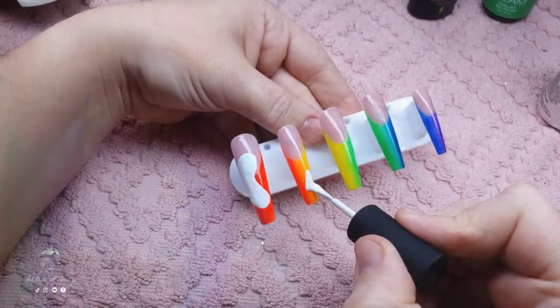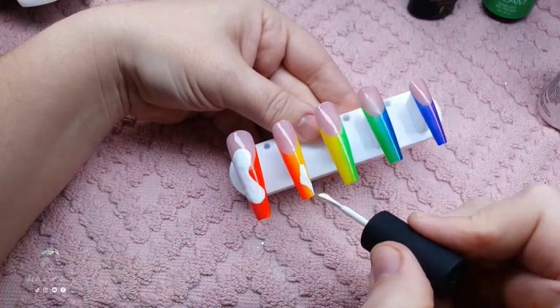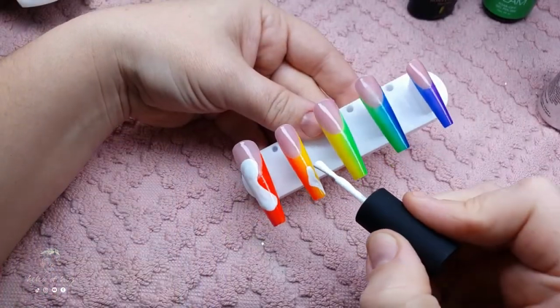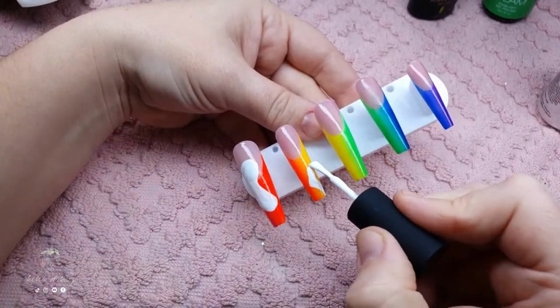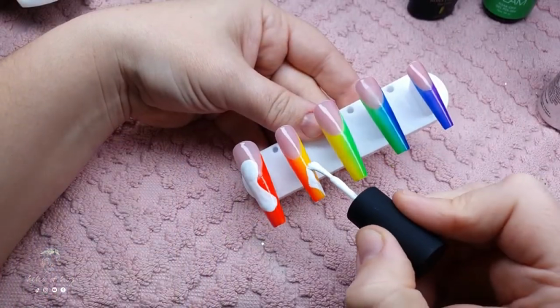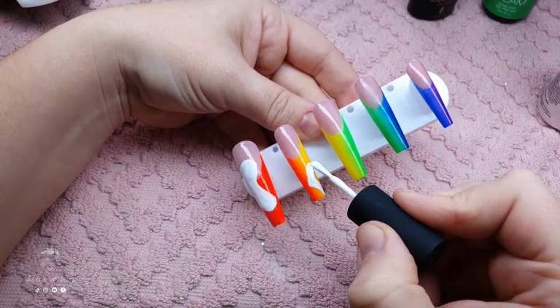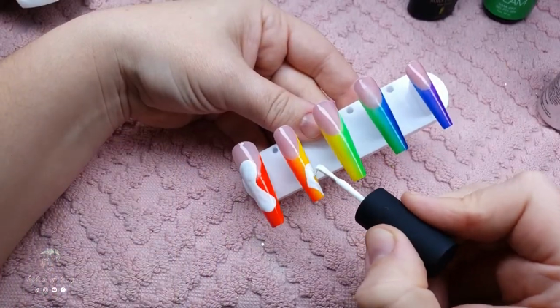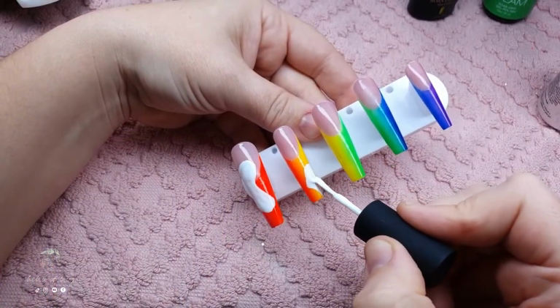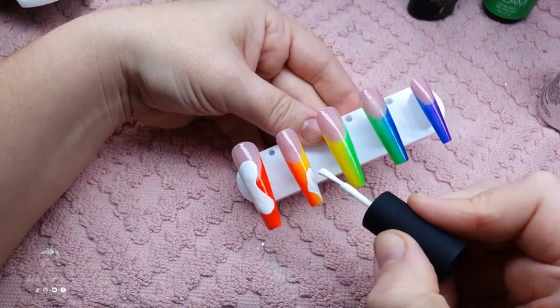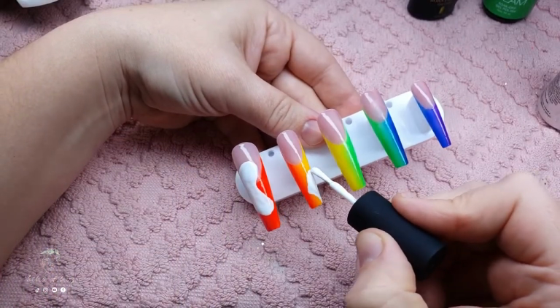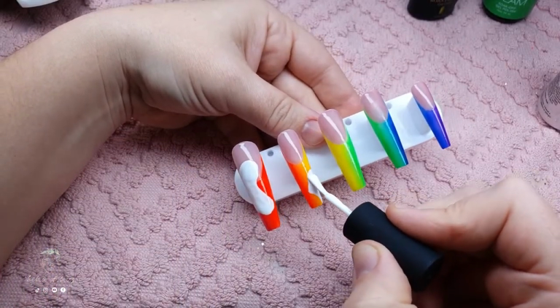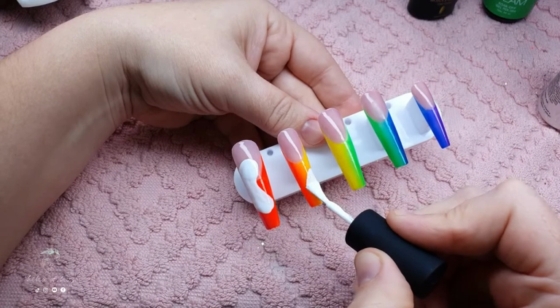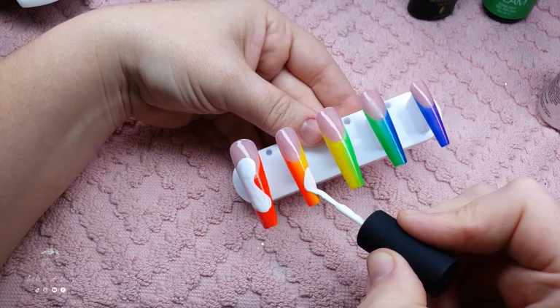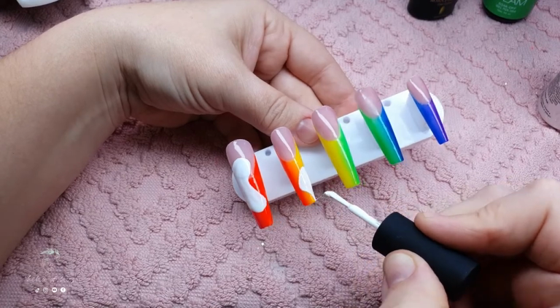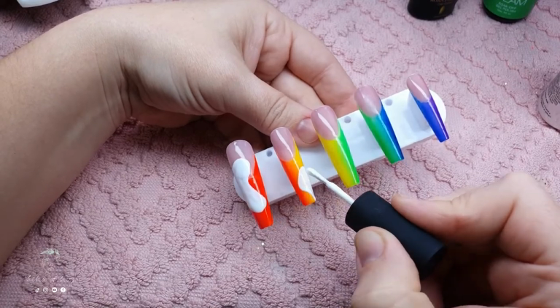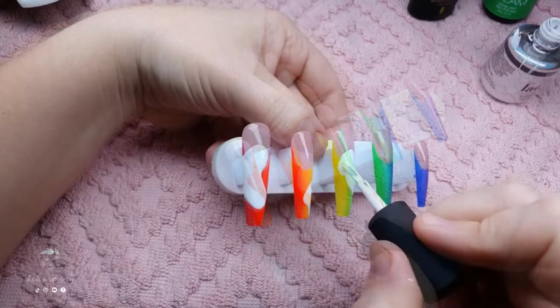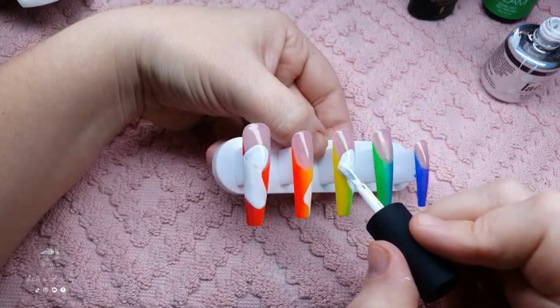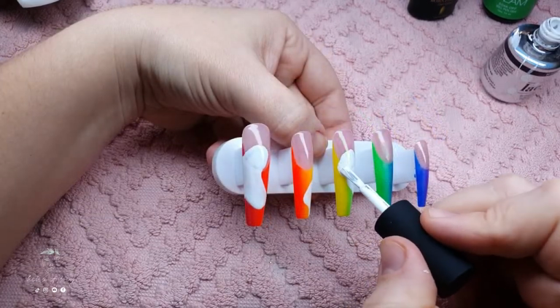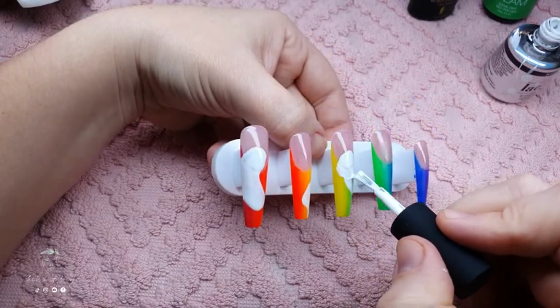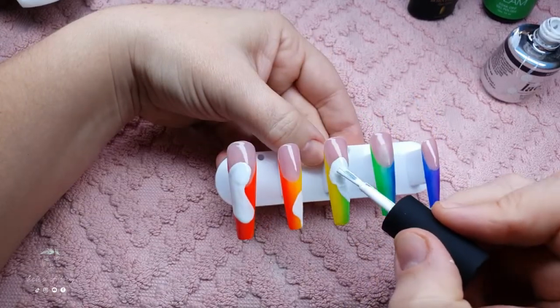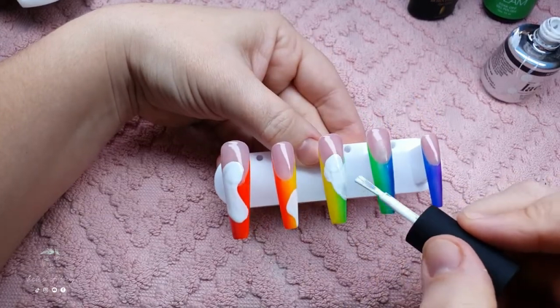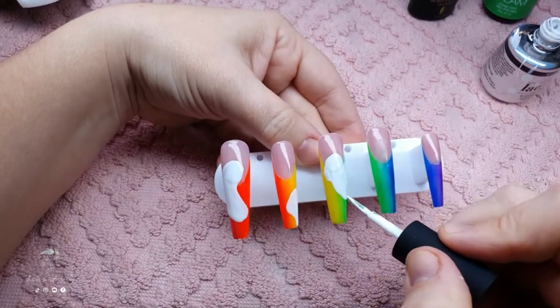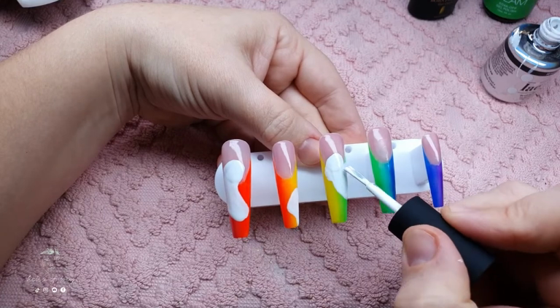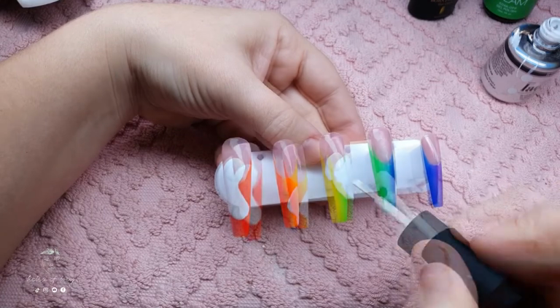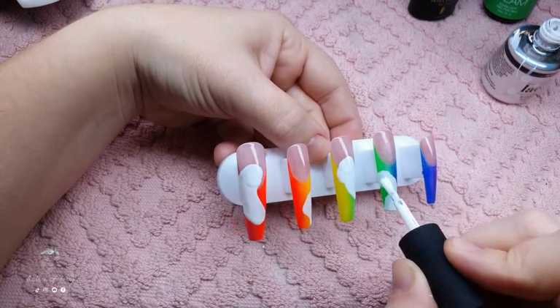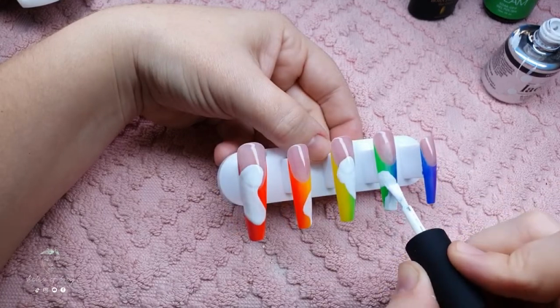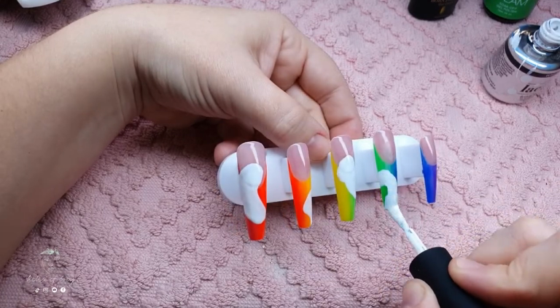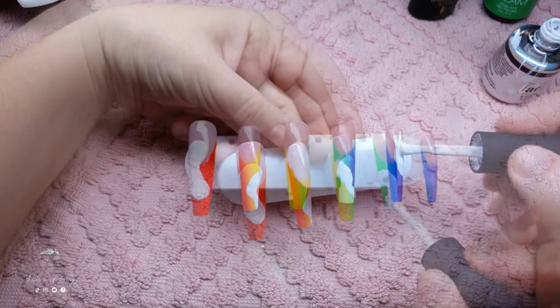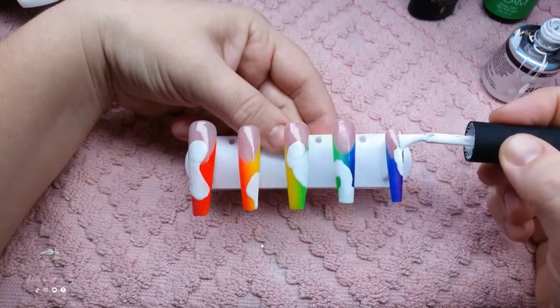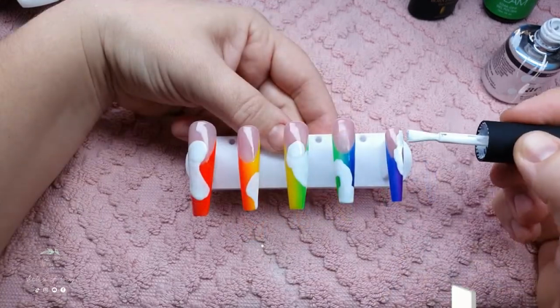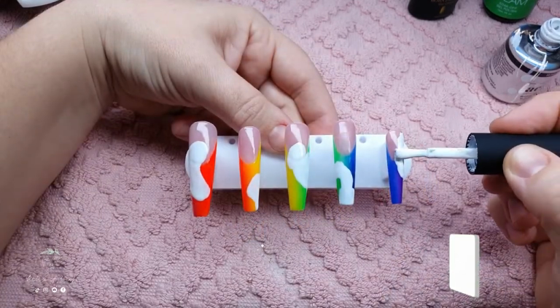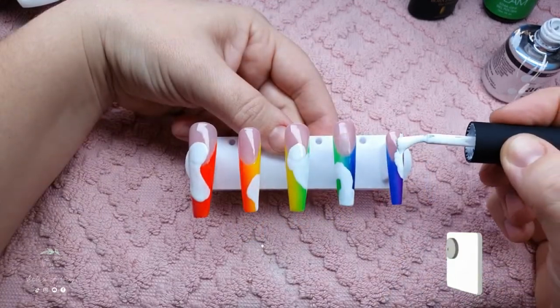With some regular white gel polish I'm adding random blobs to my rainbow set. It doesn't really matter where you put it - just use your imagination and add some white to all the nails. Give that a full cure and then we can move on to the black part.